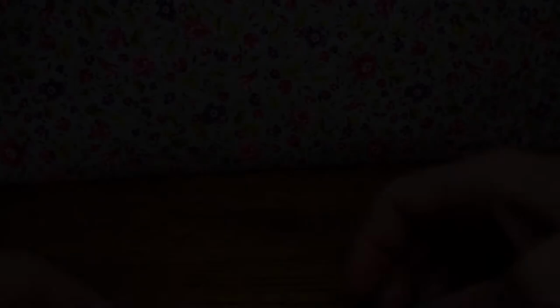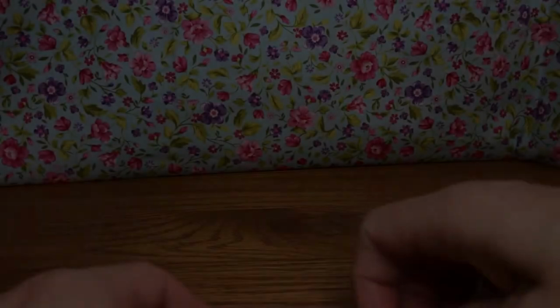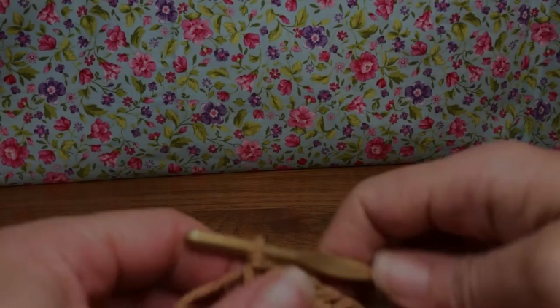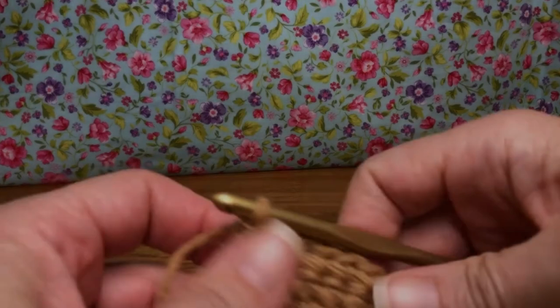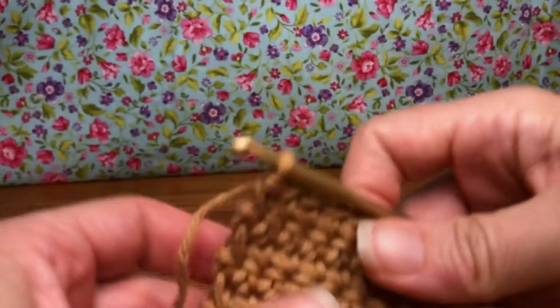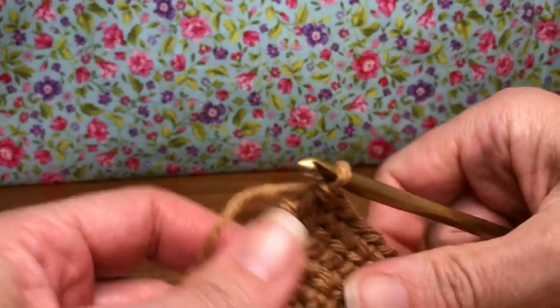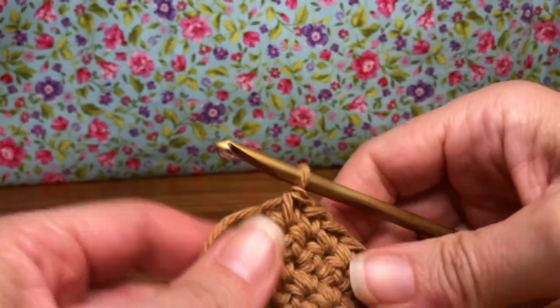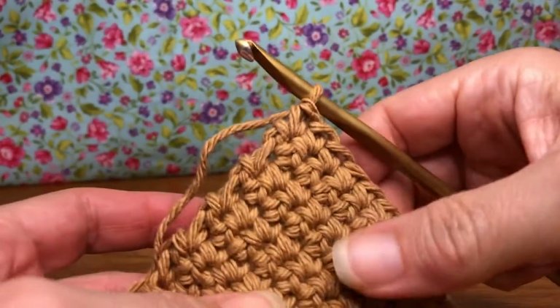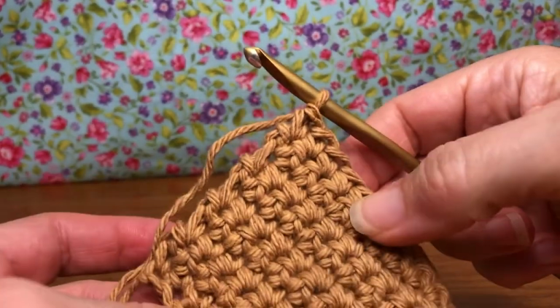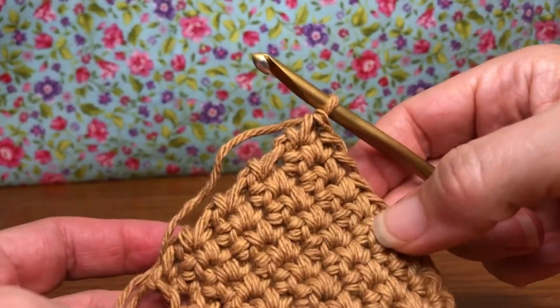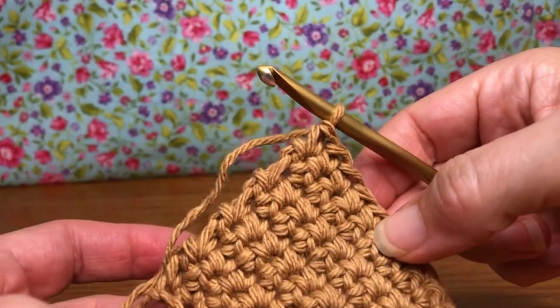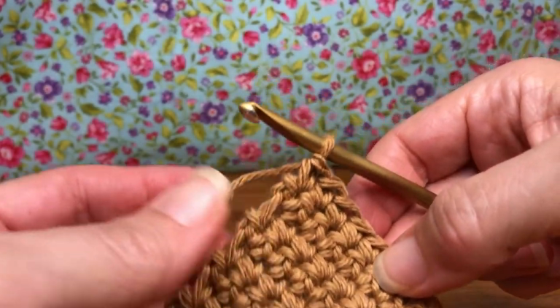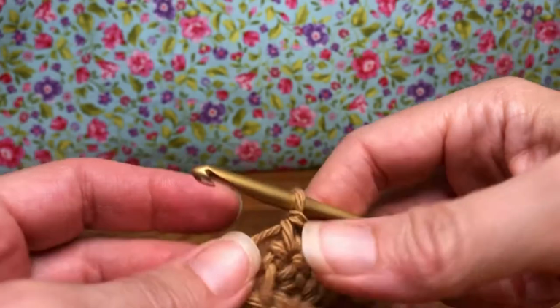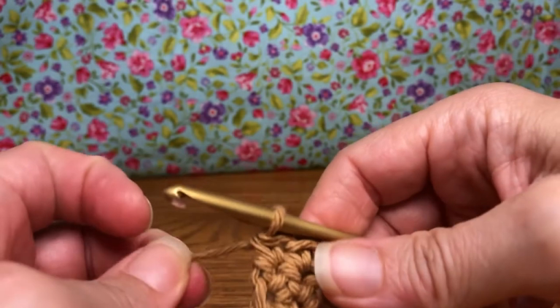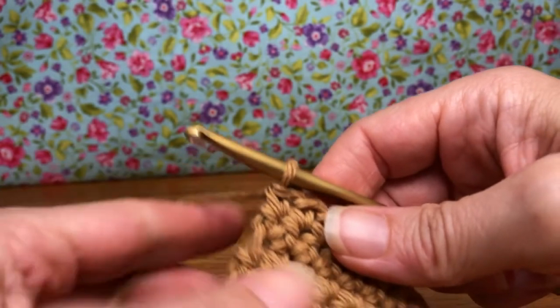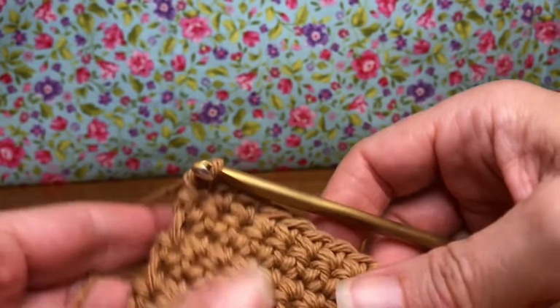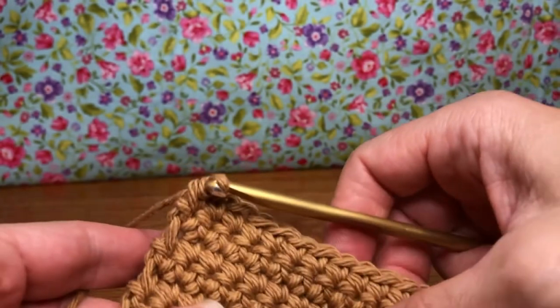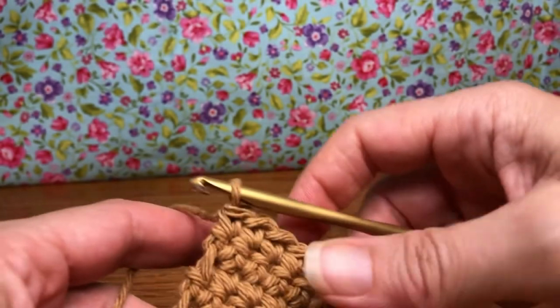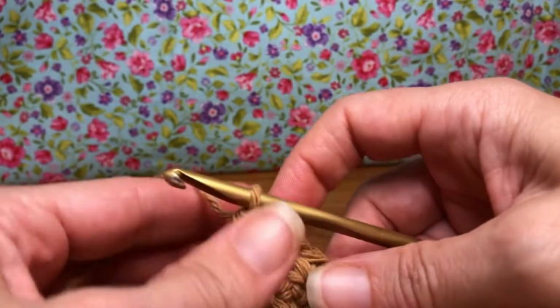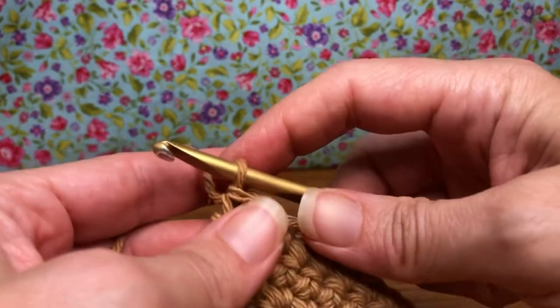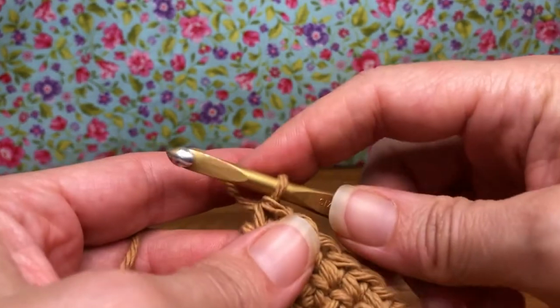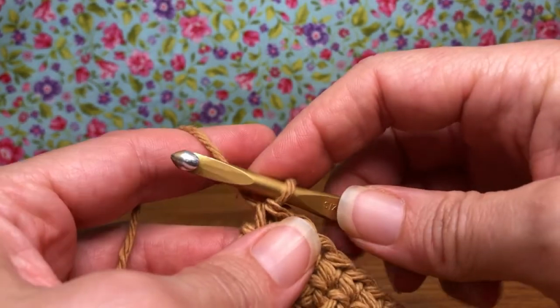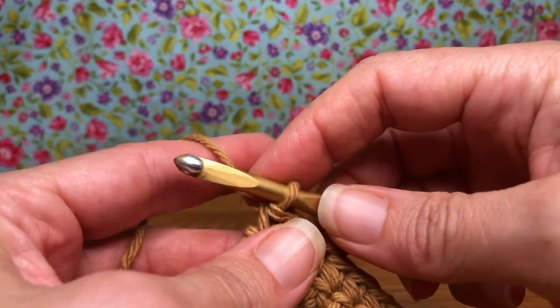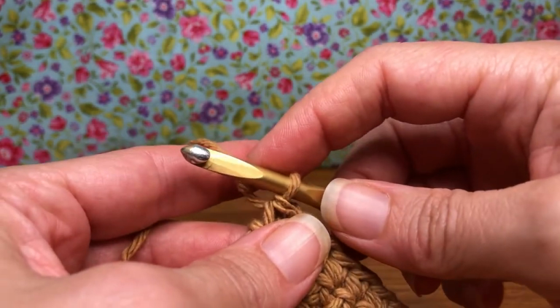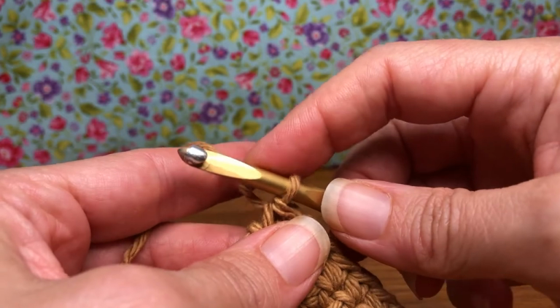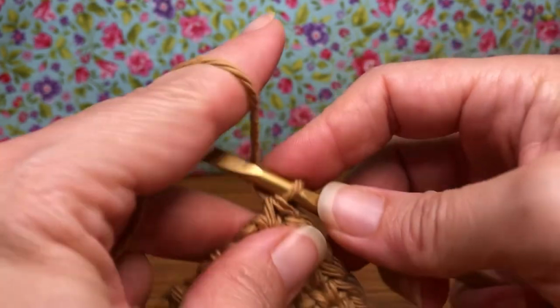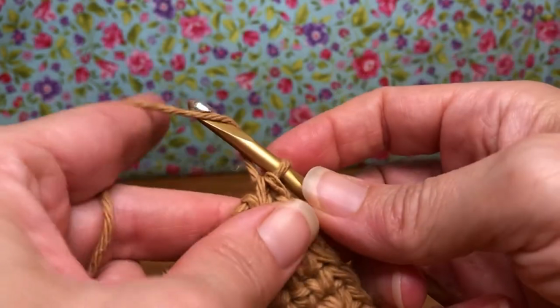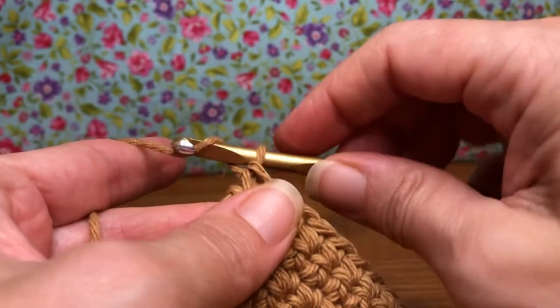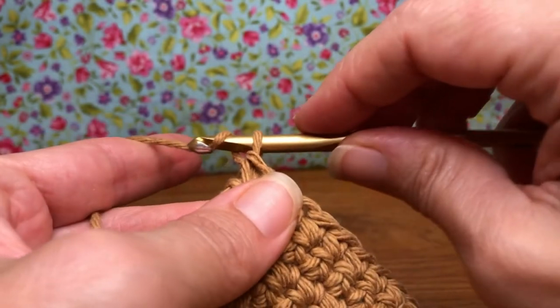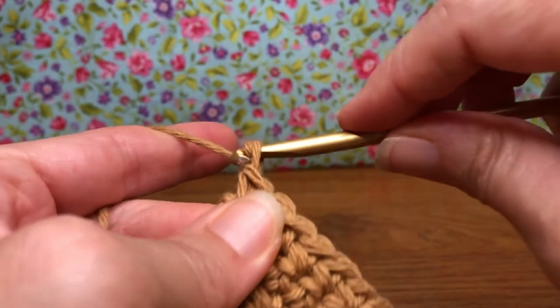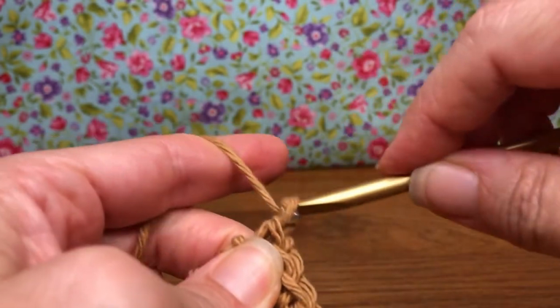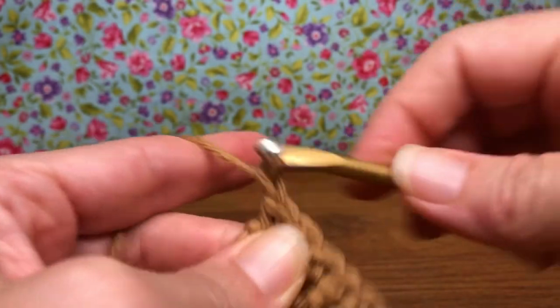Hello, my crochet friends. Welcome back working at our acorn. We have rows 1 through 9 done, so we're starting with row 10 today. We're gonna start row 10 with a chain one, so yarn over and pull through right there where you're working now.